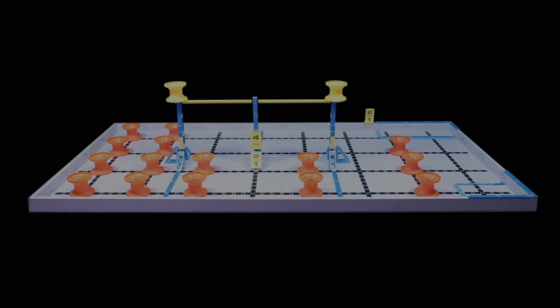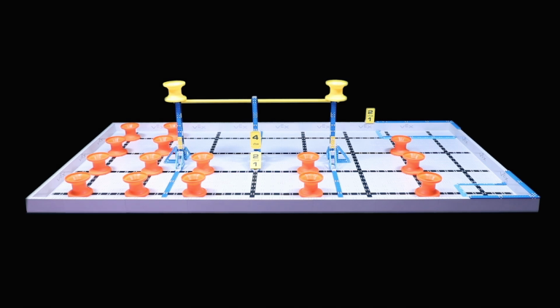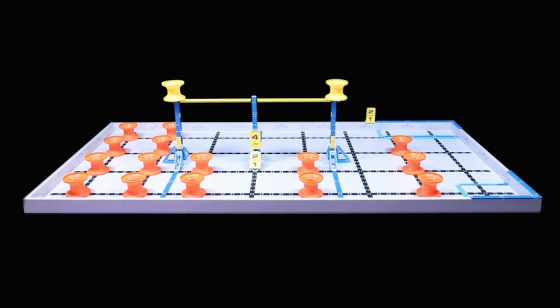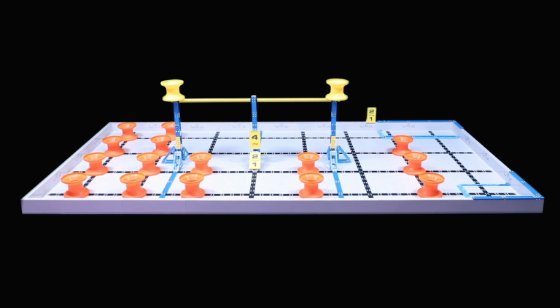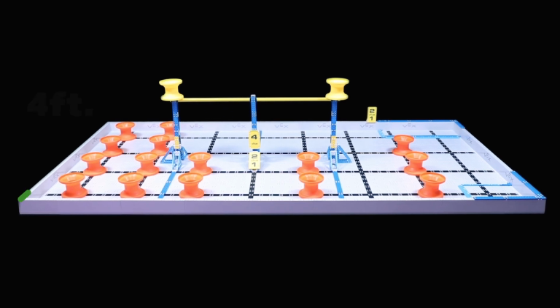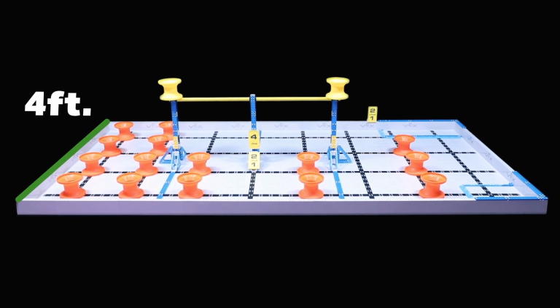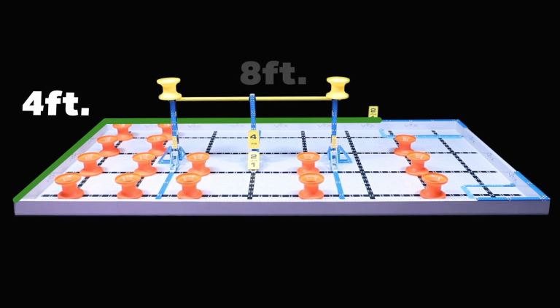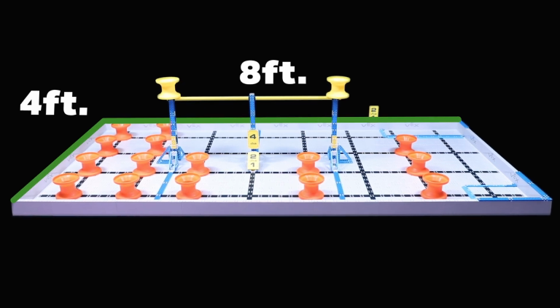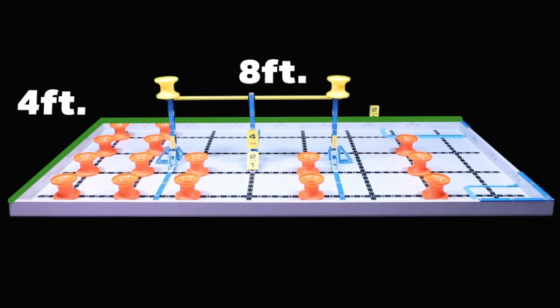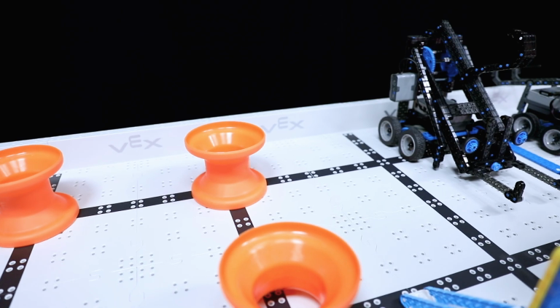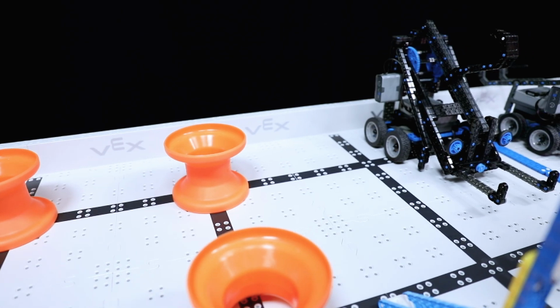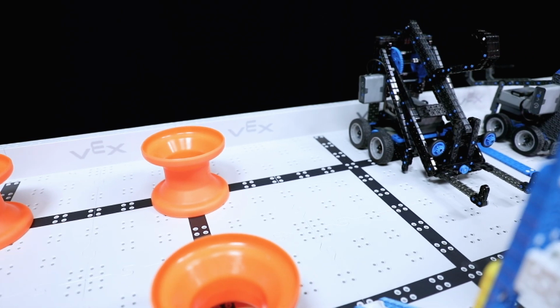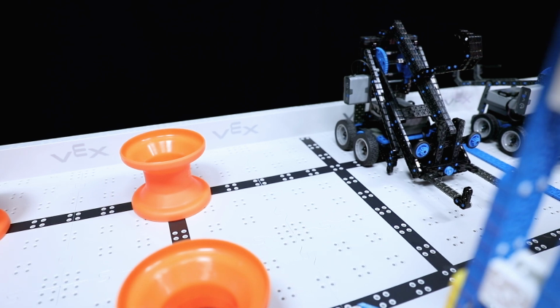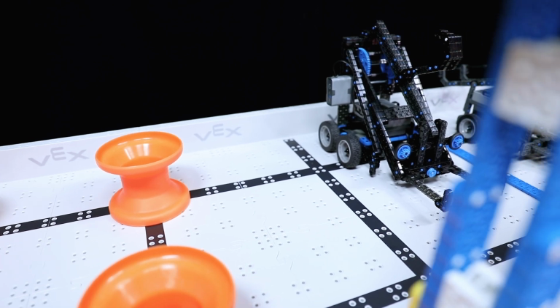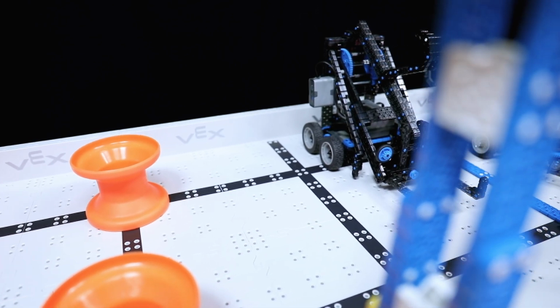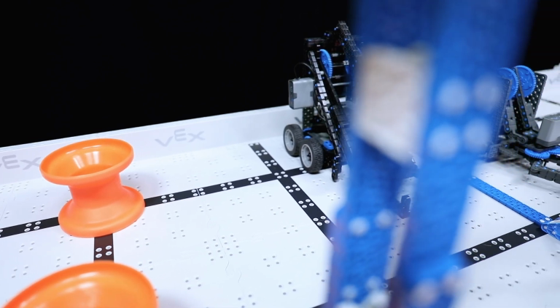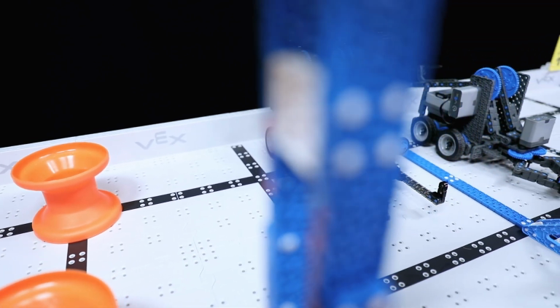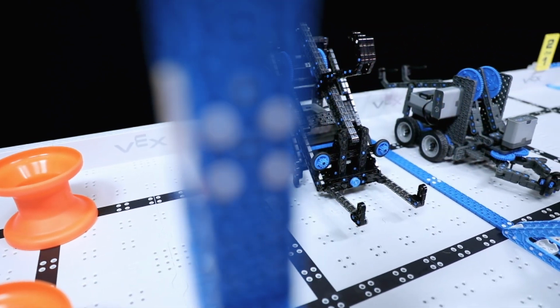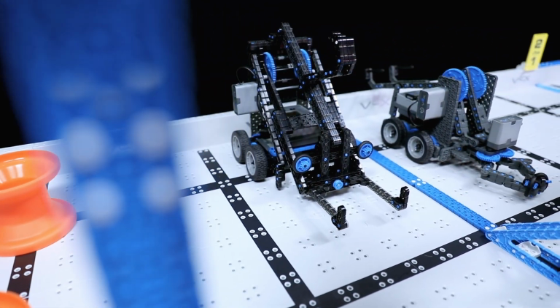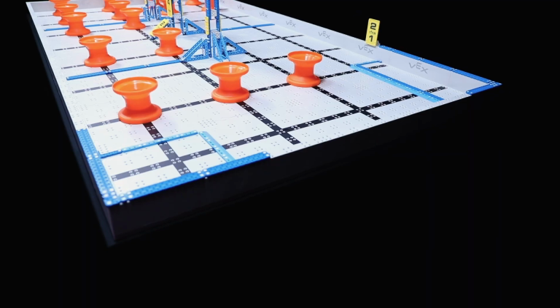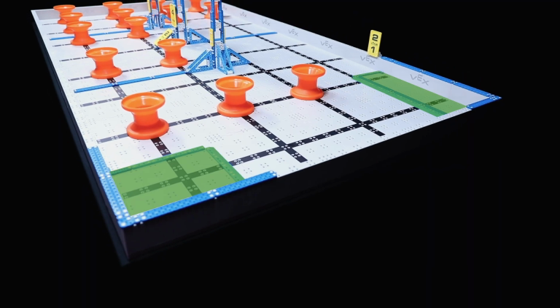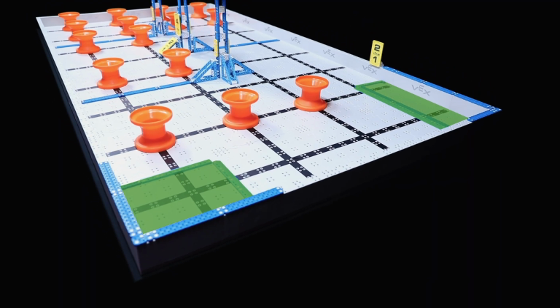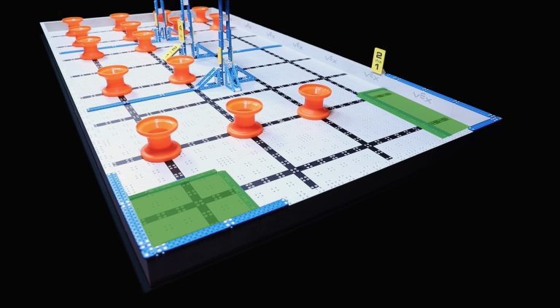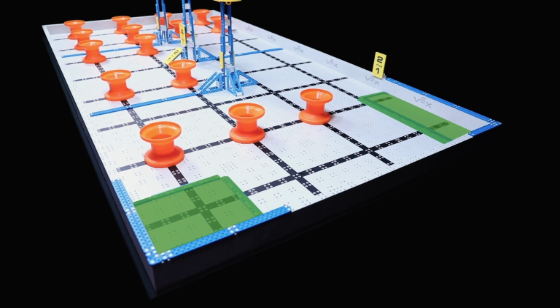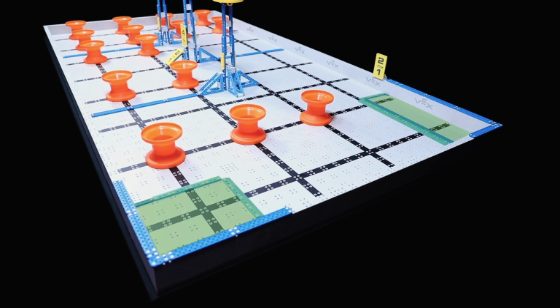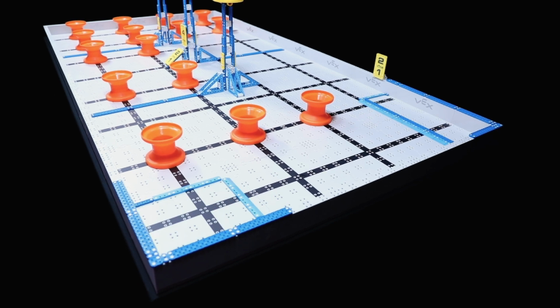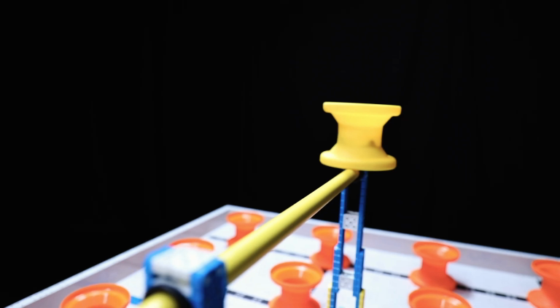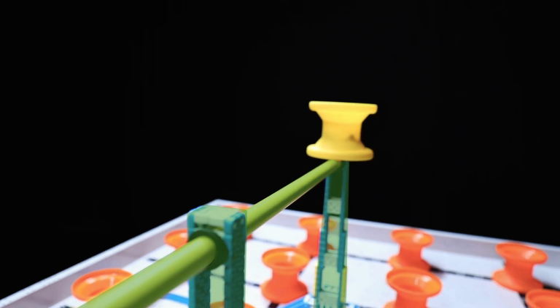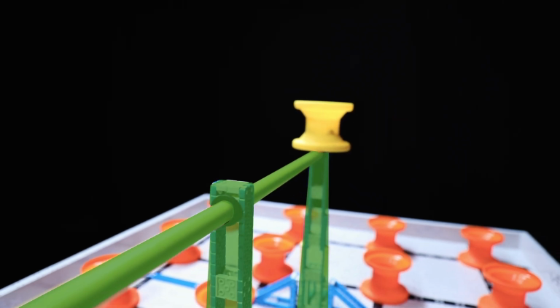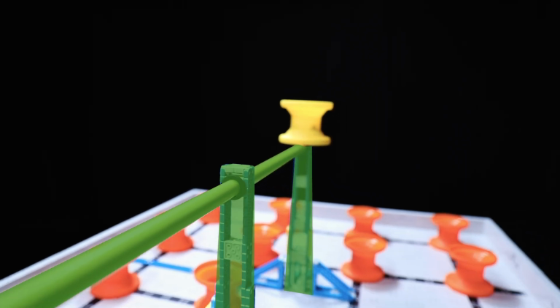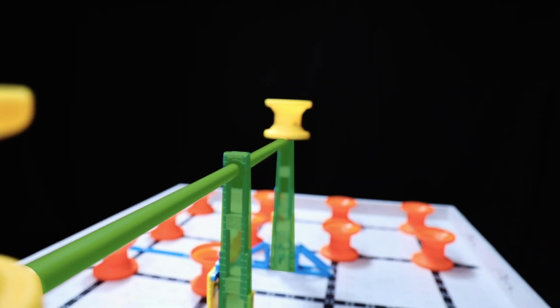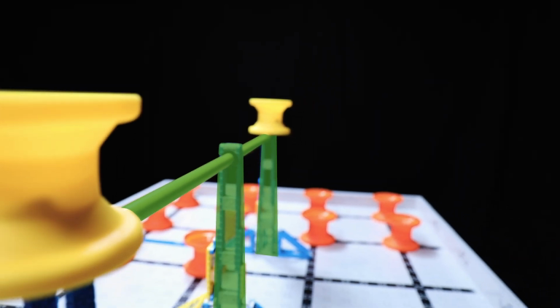VEX IQ Challenge Next Level is played on a 4' x 8' field. Robots and game objects start on the field in predetermined positions. There are two building zones in the corners of the field, and in the middle, there's a large hanging structure.